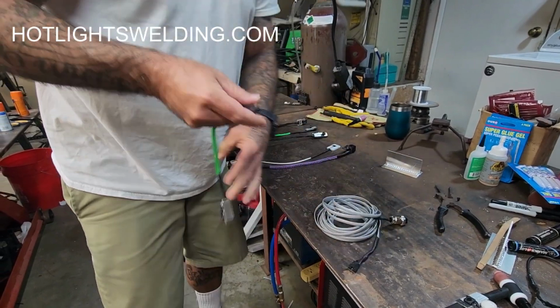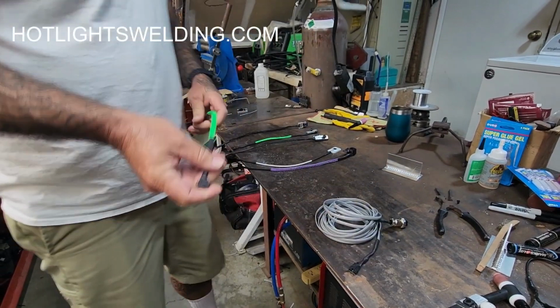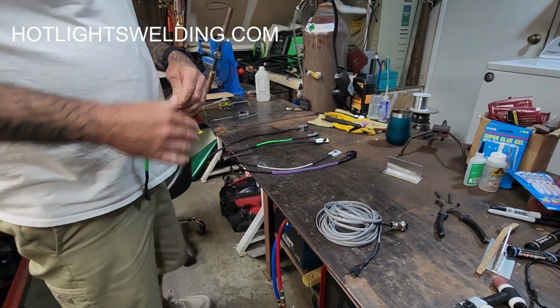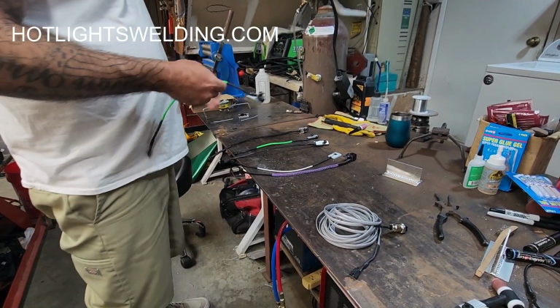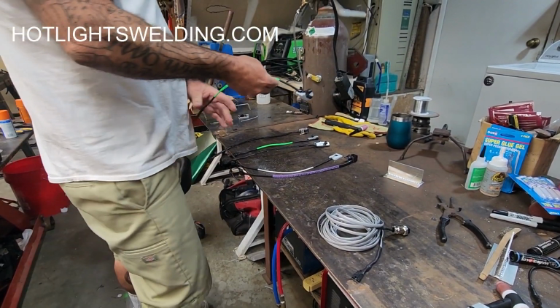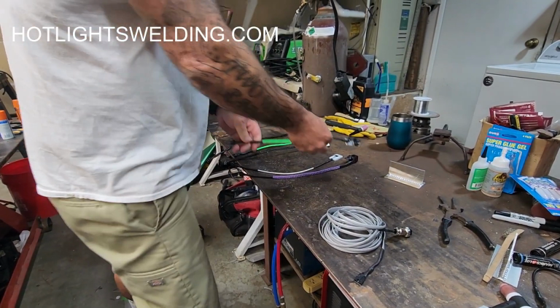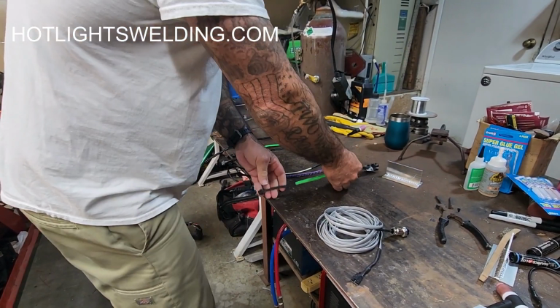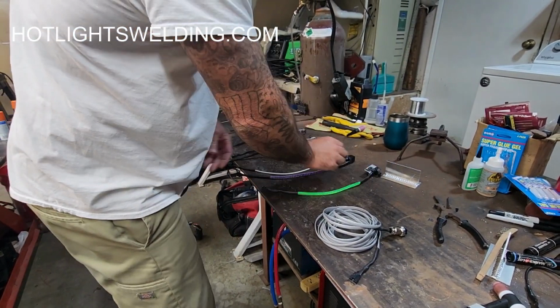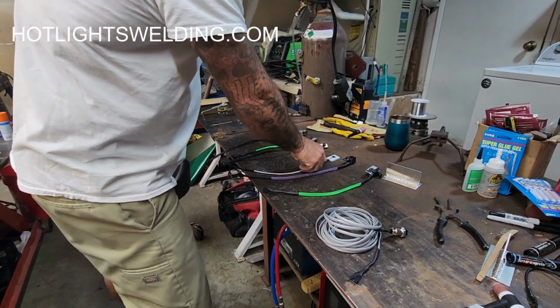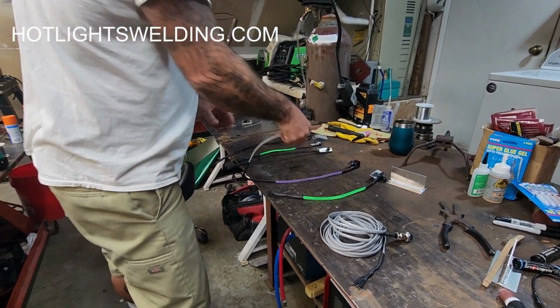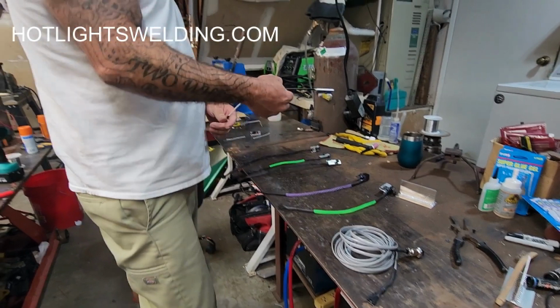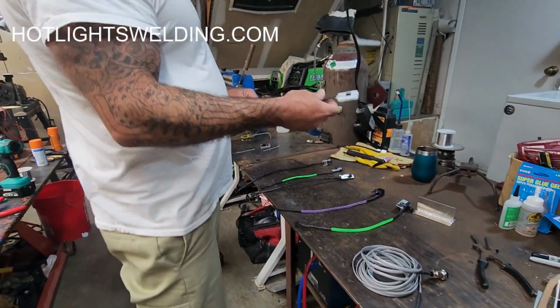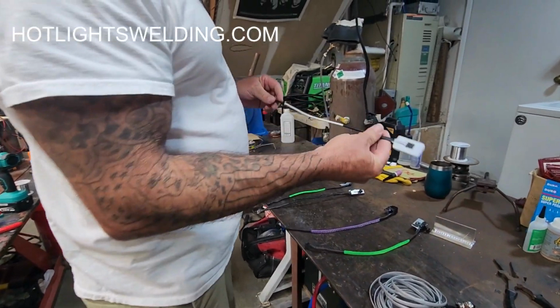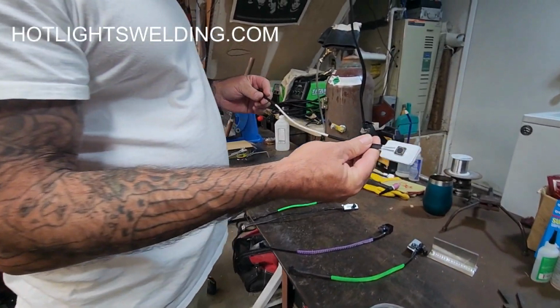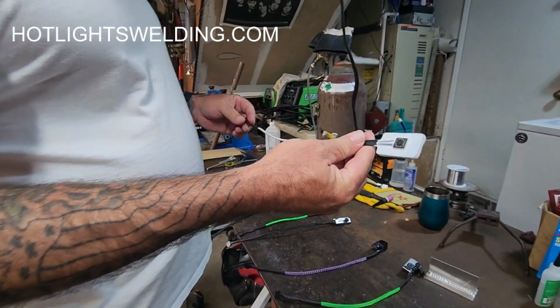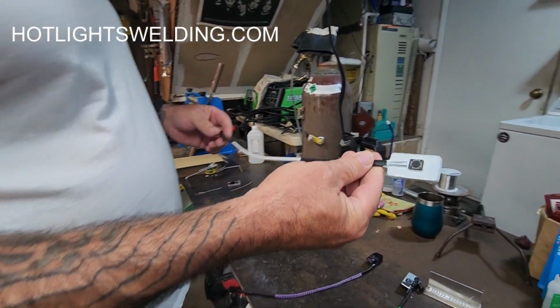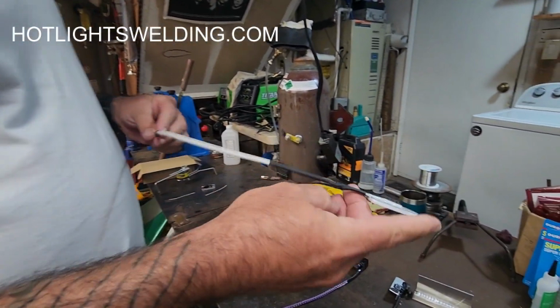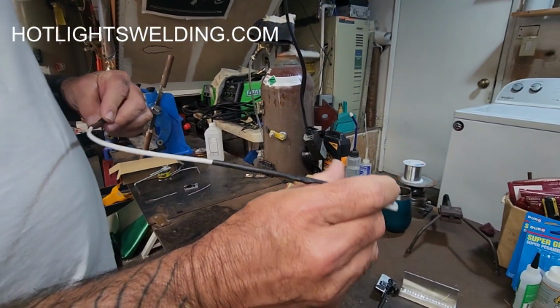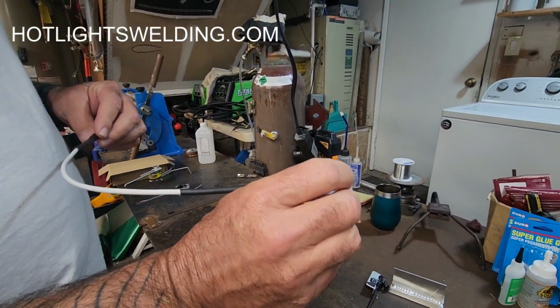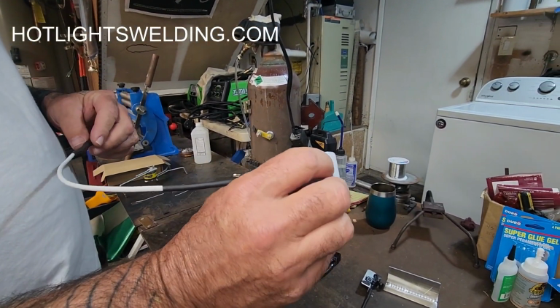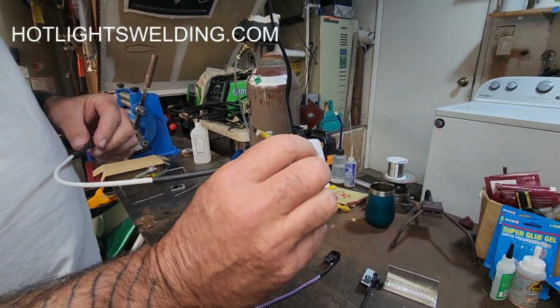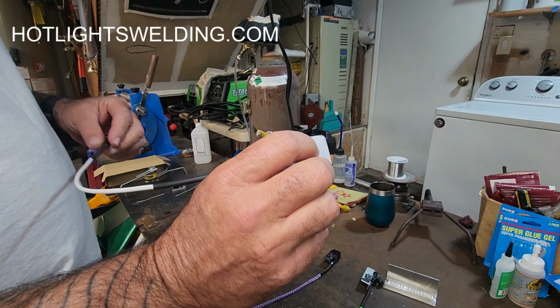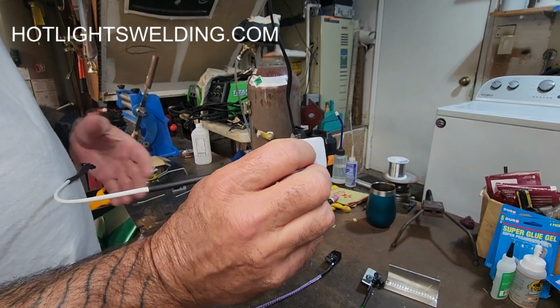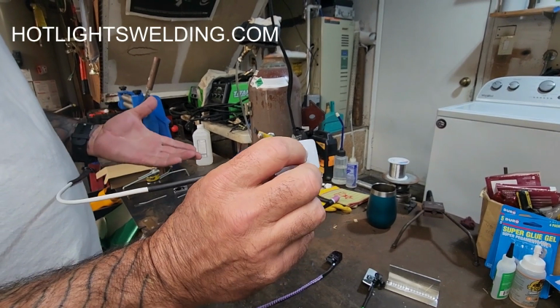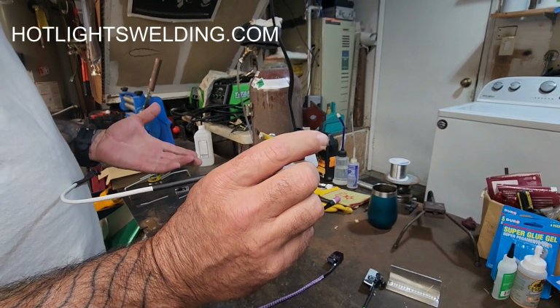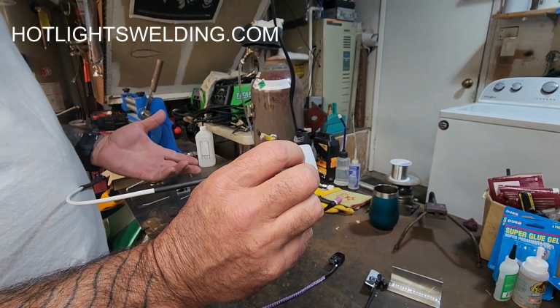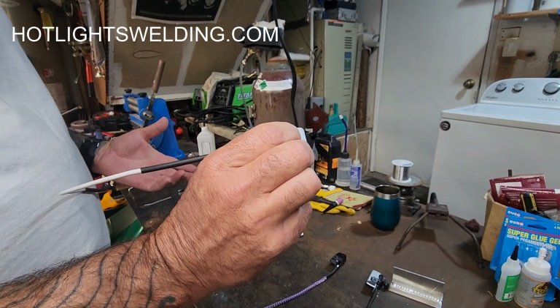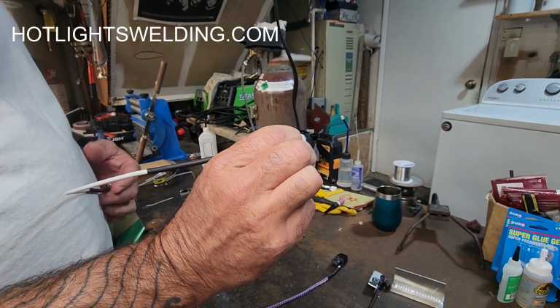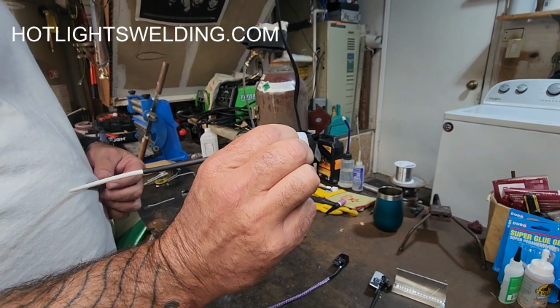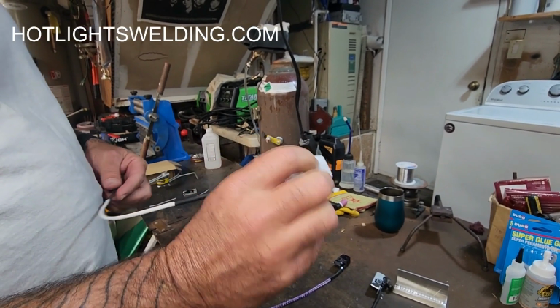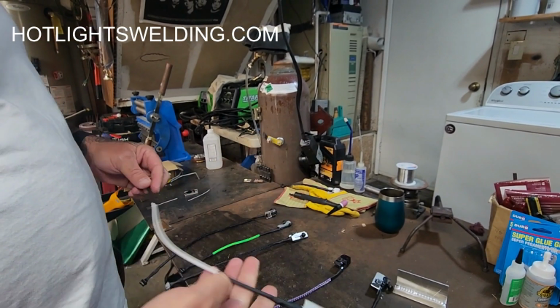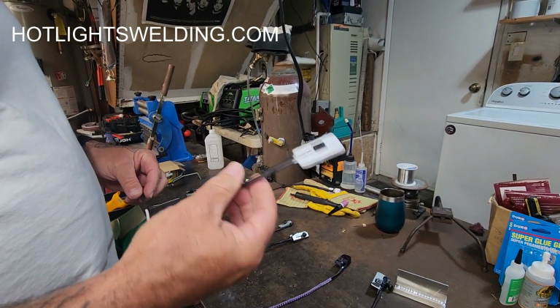This one is the pressure probe. The harder you push, the more amps you get. There's no knob to turn, you don't move your finger — you just push down, and this one will plug right into it.